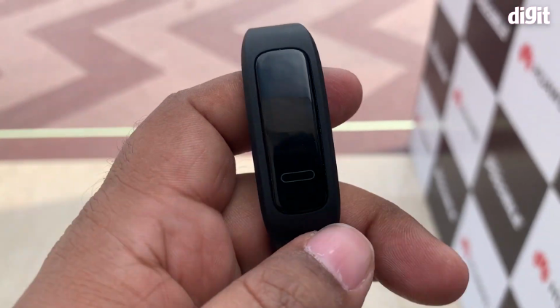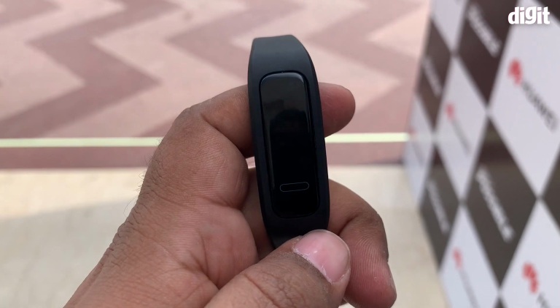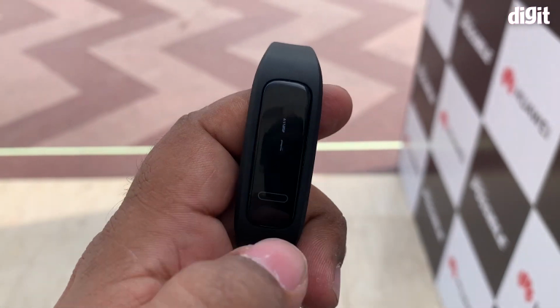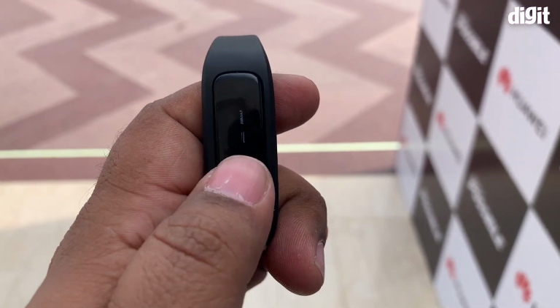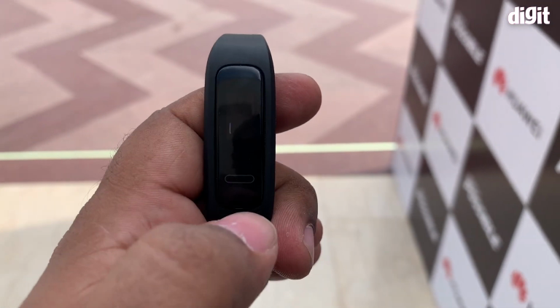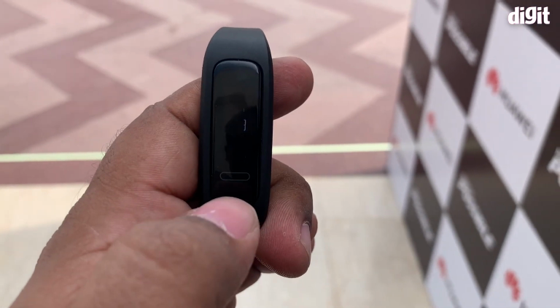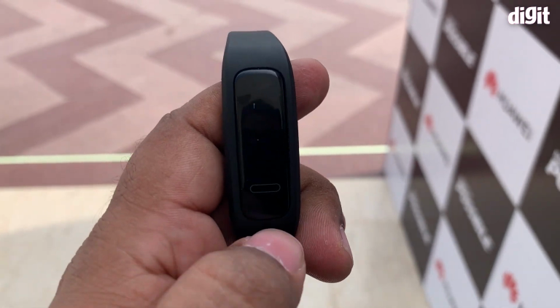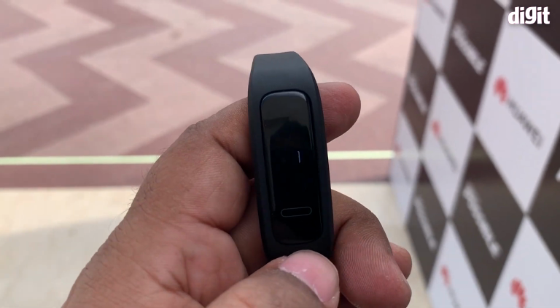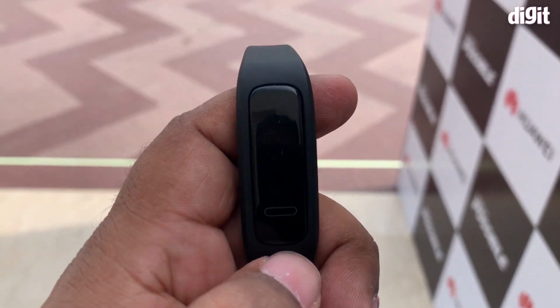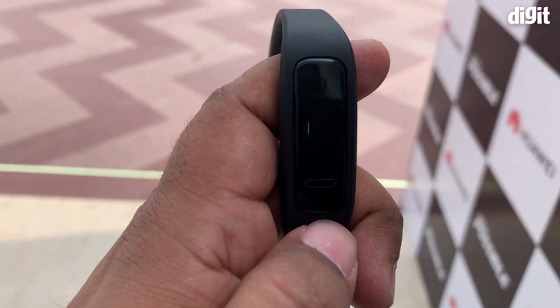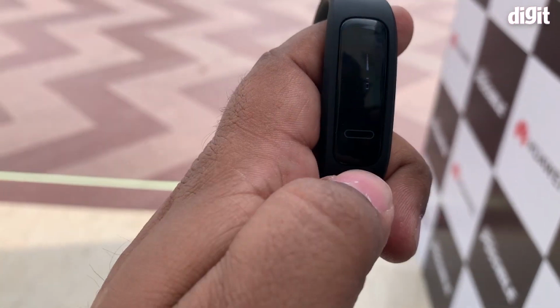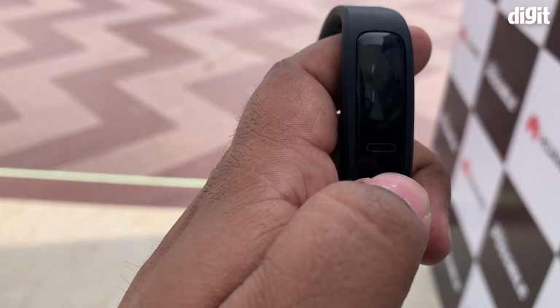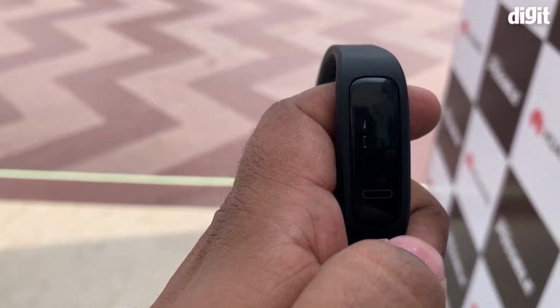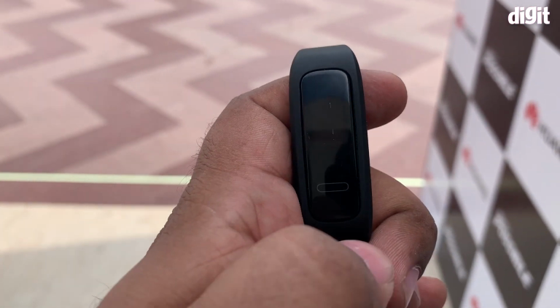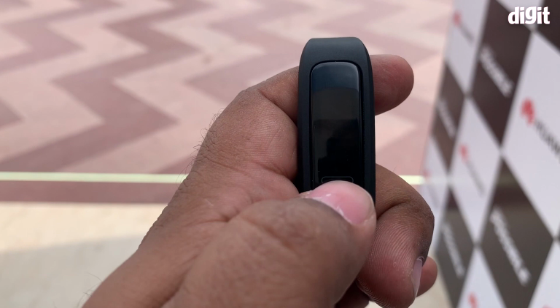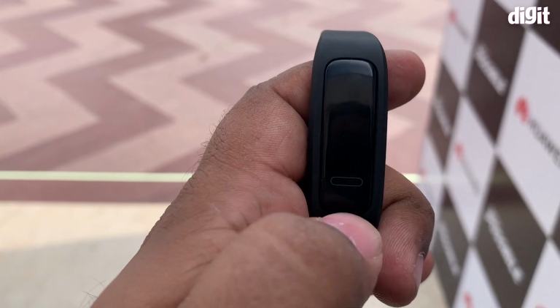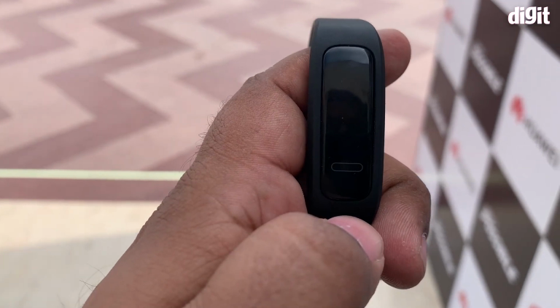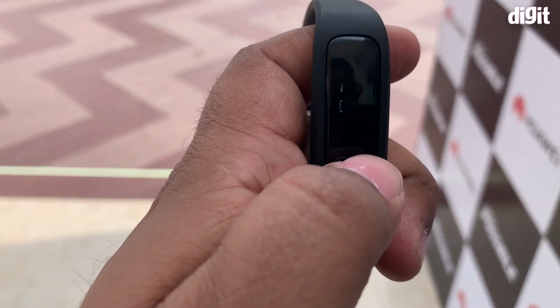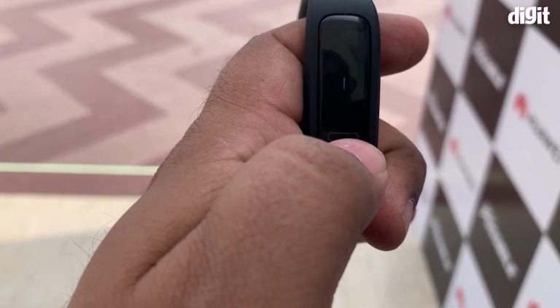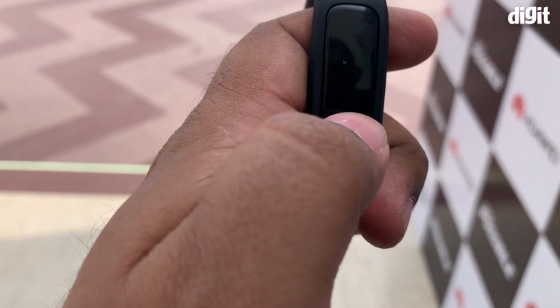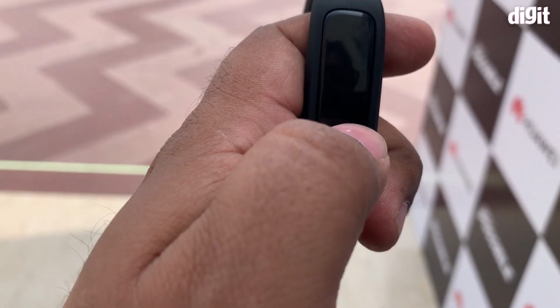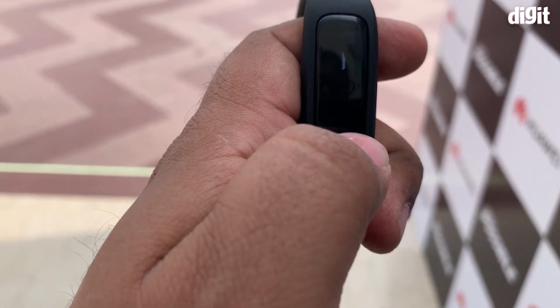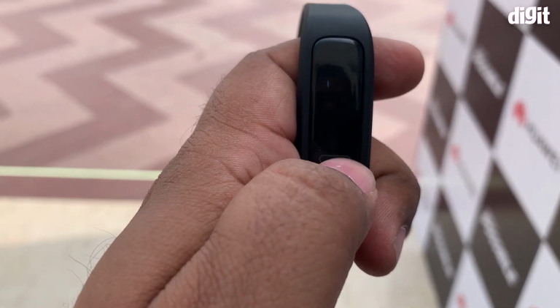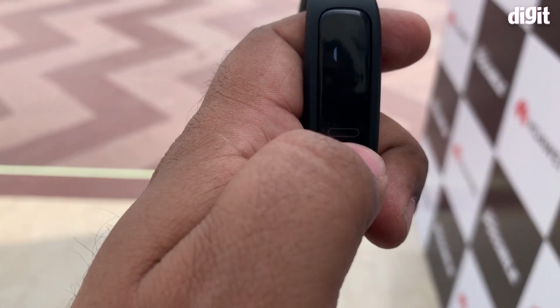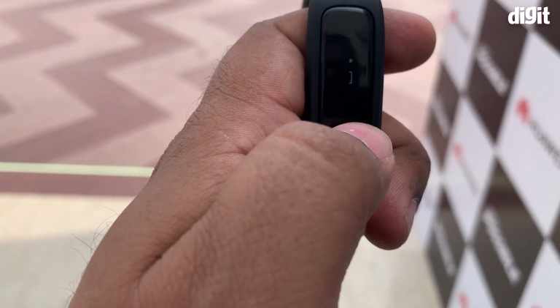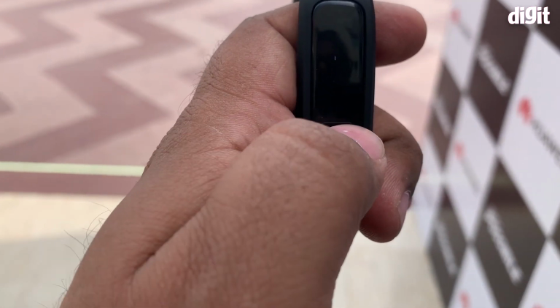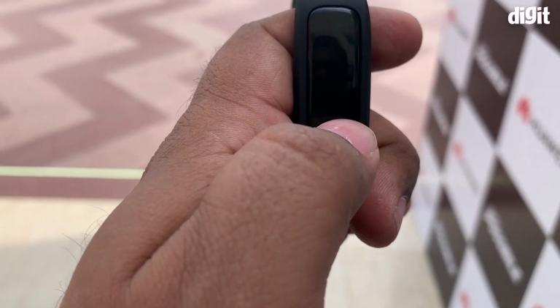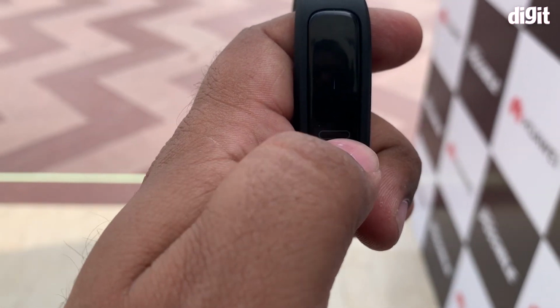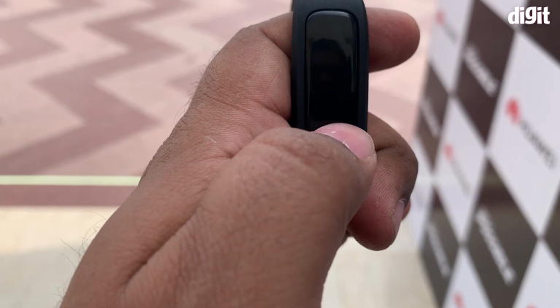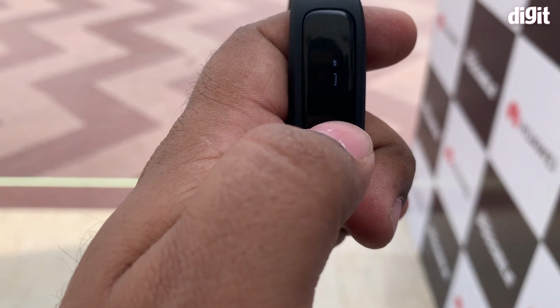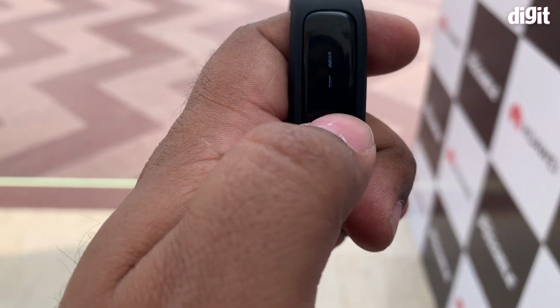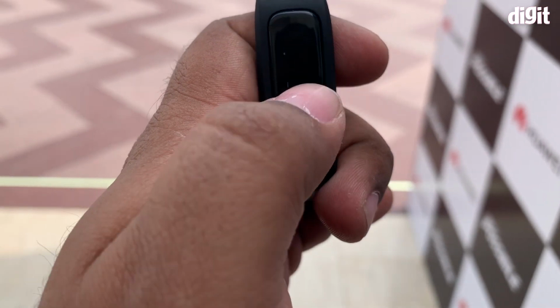As you can see, the display is actually flickering, but it's not really flickering — it's actually due to the refresh rate on the camera. Now let's quickly take a look at what features are included in the watch.